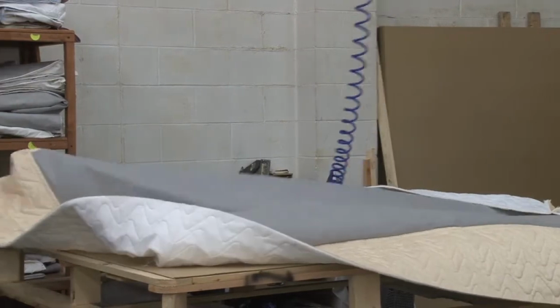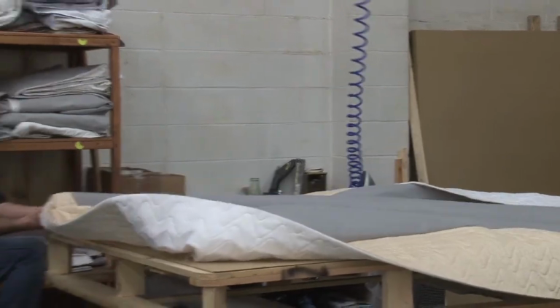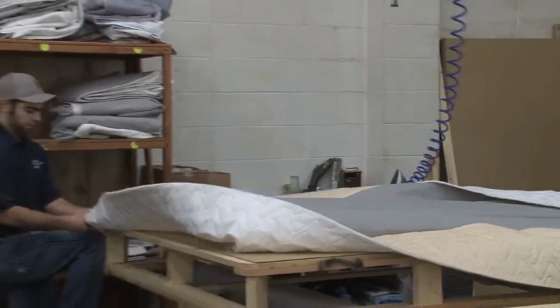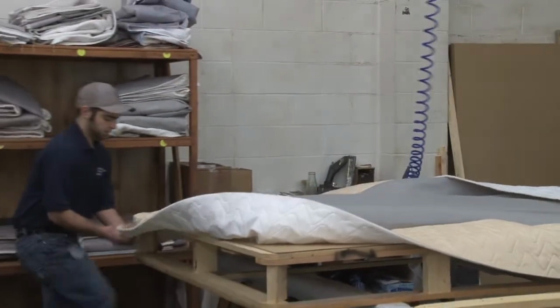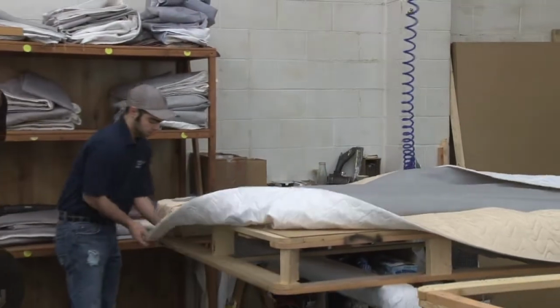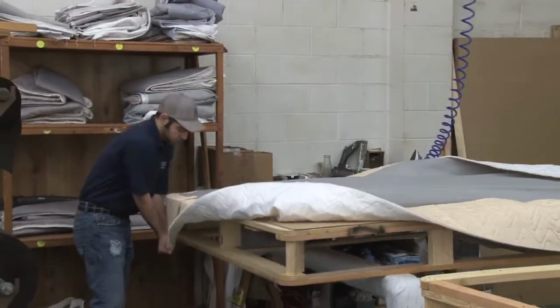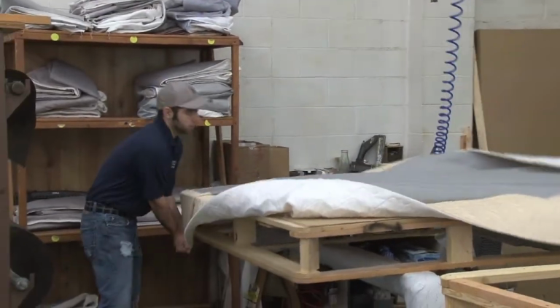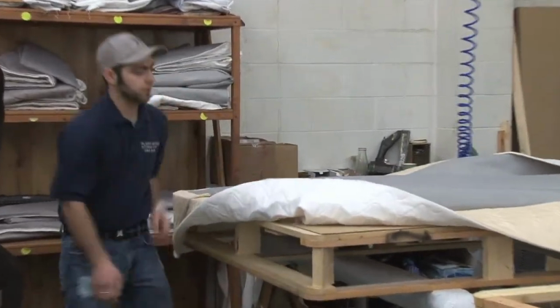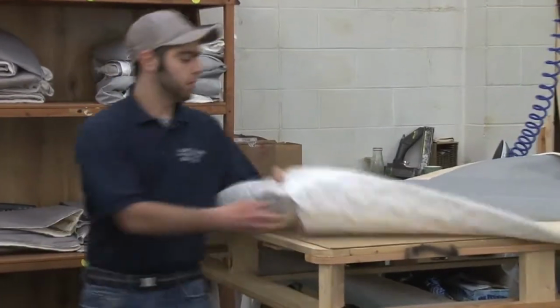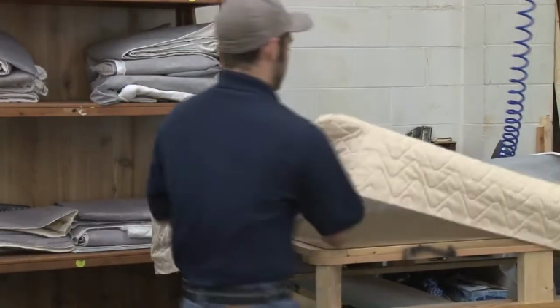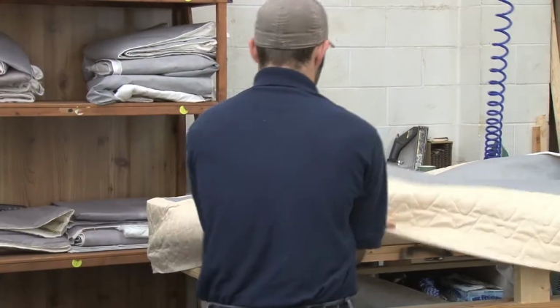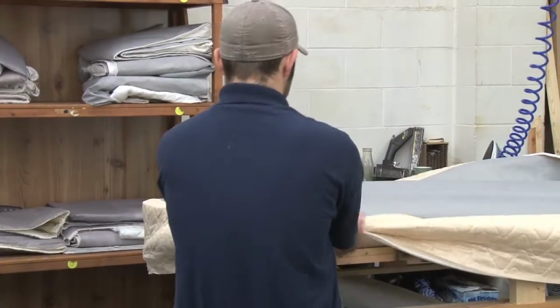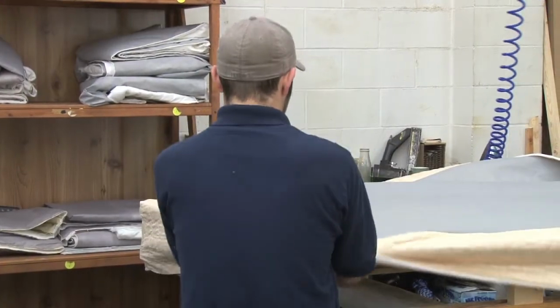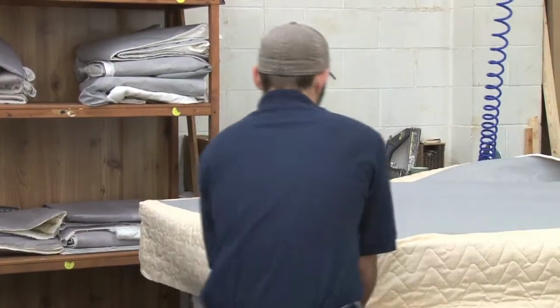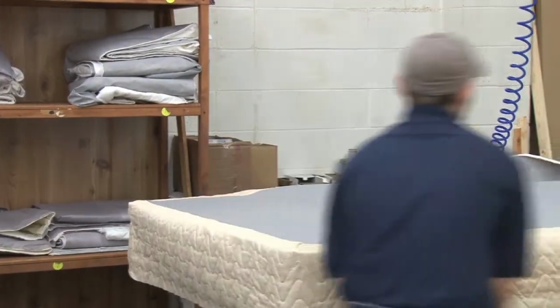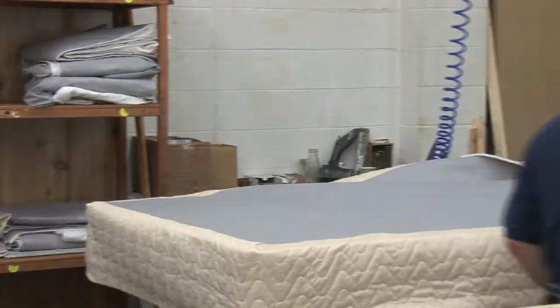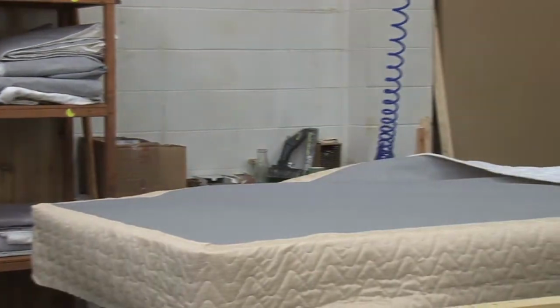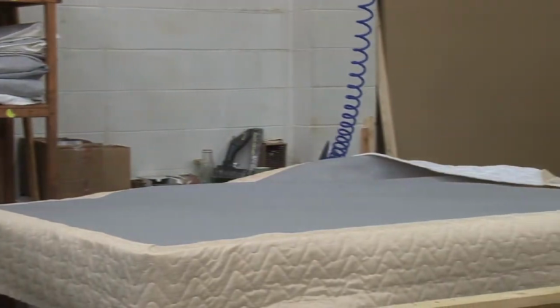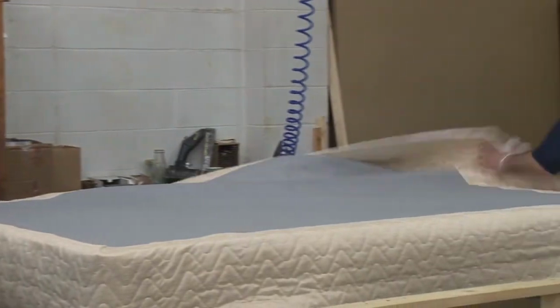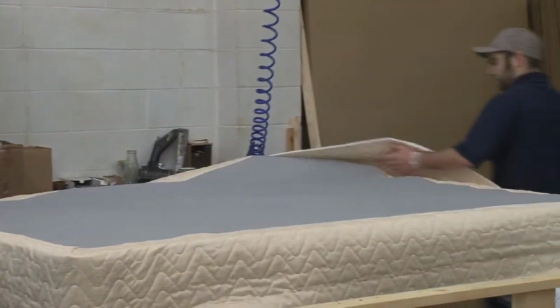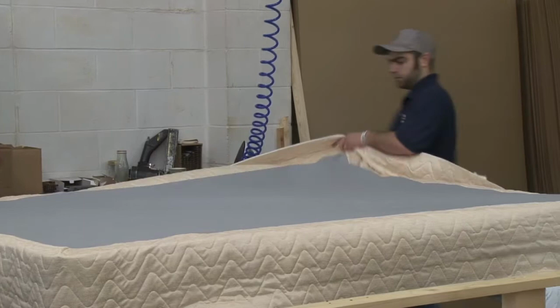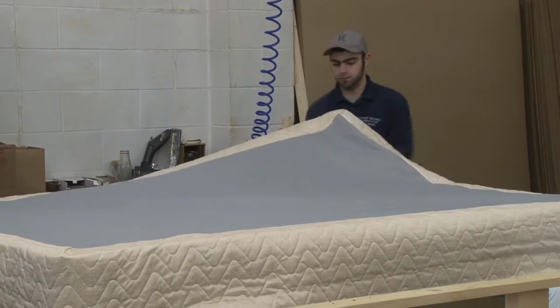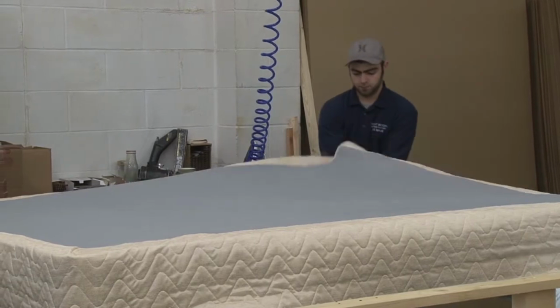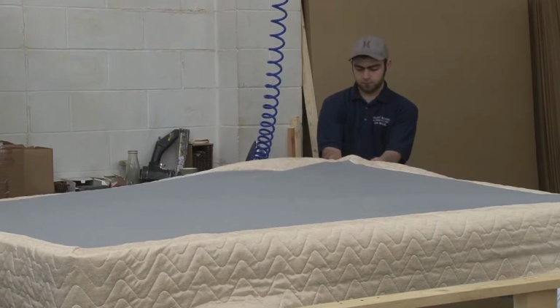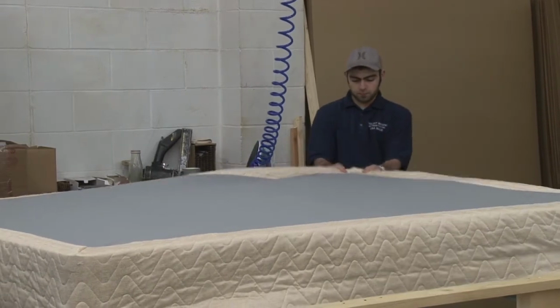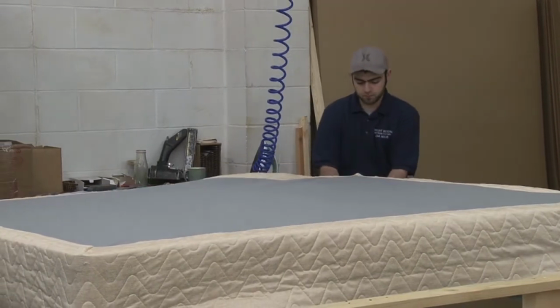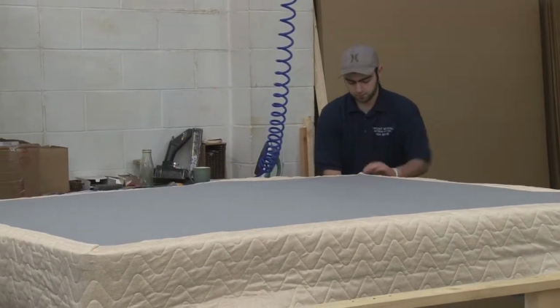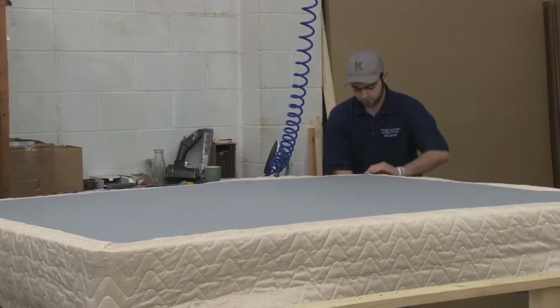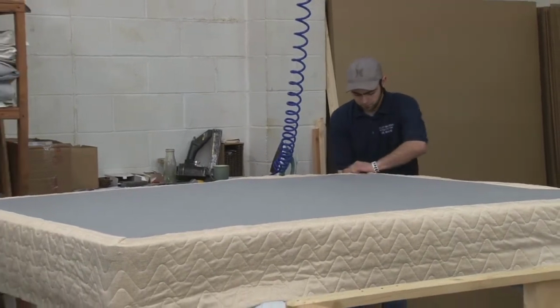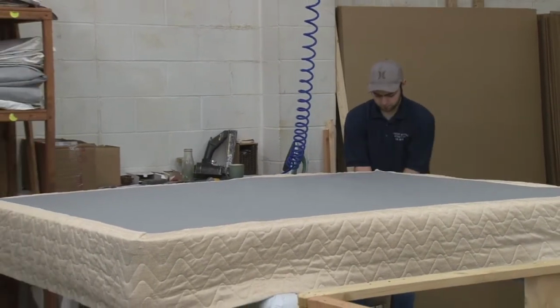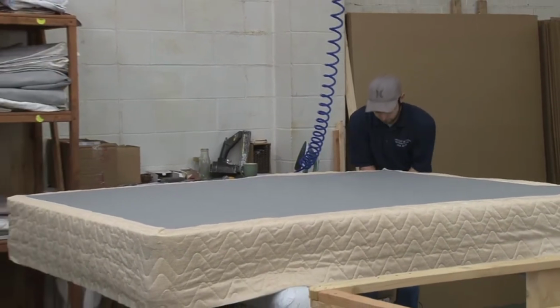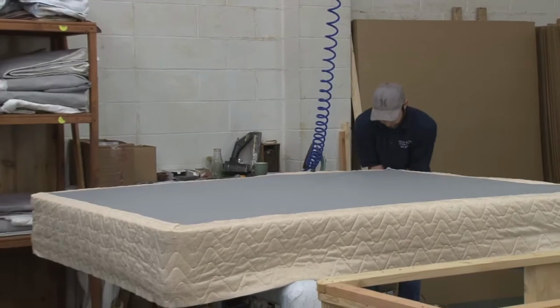Here's the cover being applied to the foundation. Then we secure it down and of course upholster the bottom also. And there's your solid state foundation.